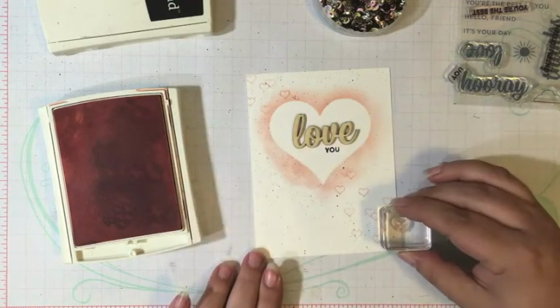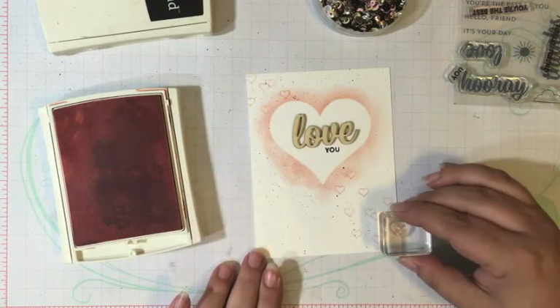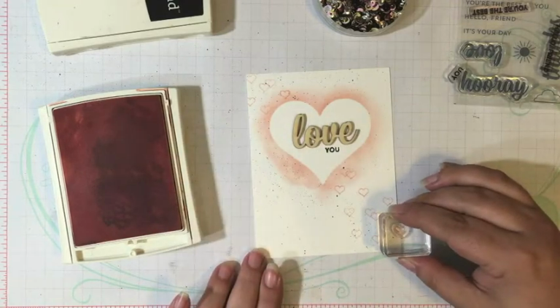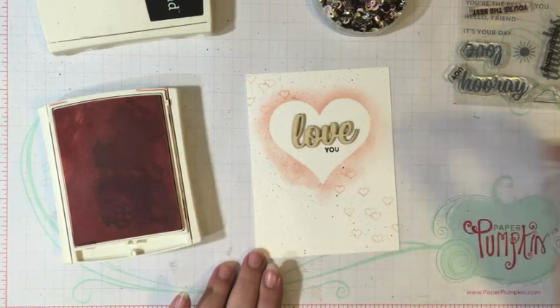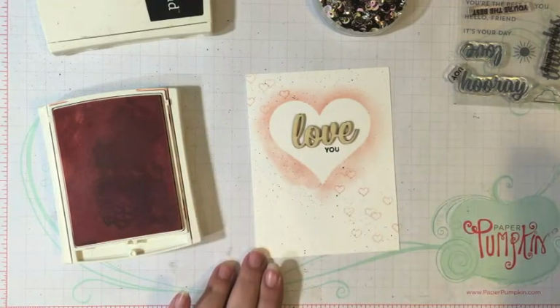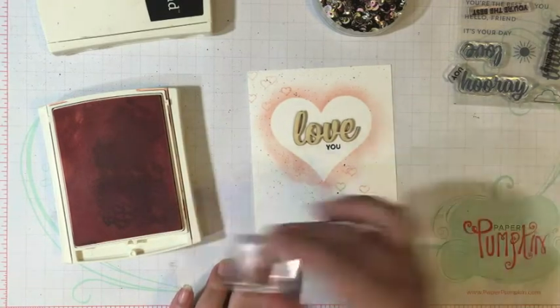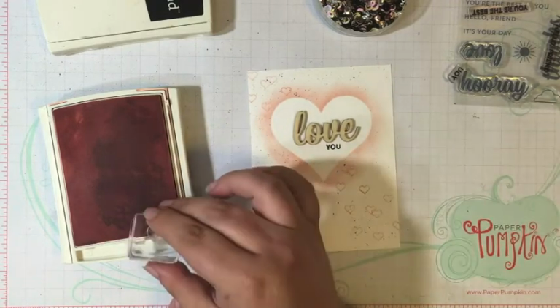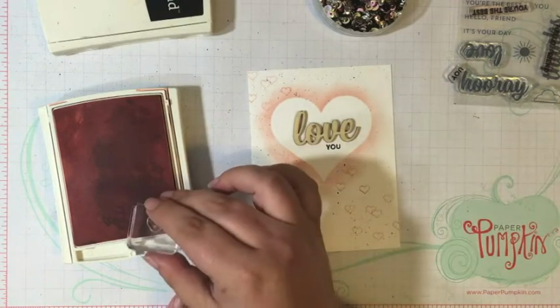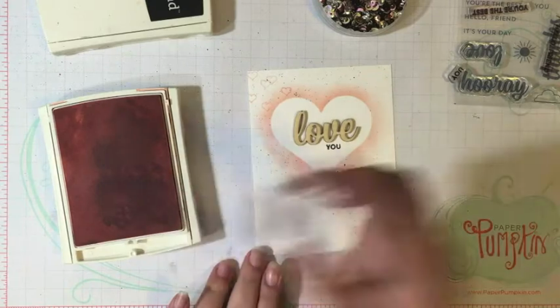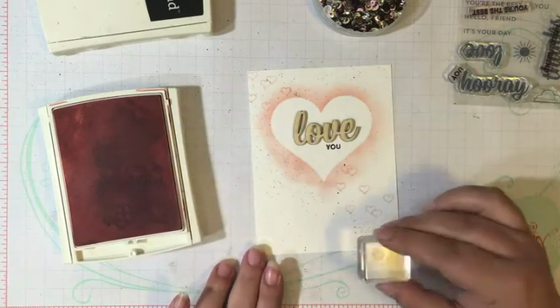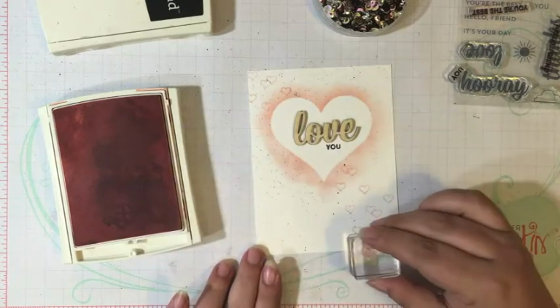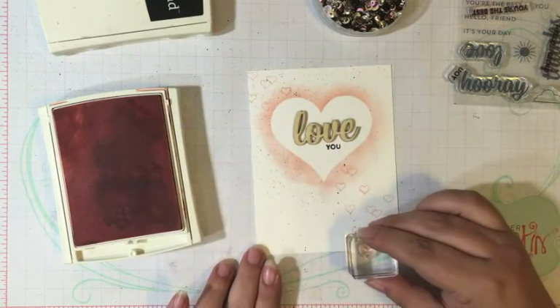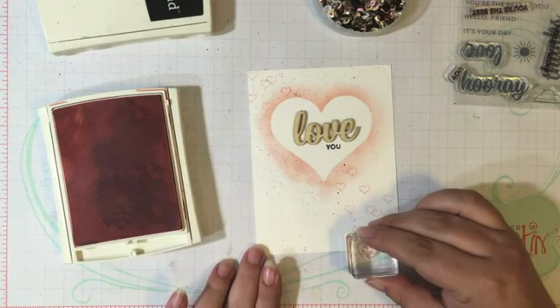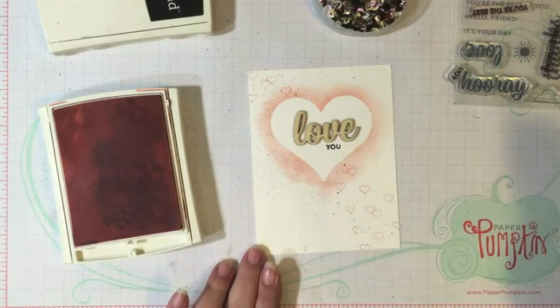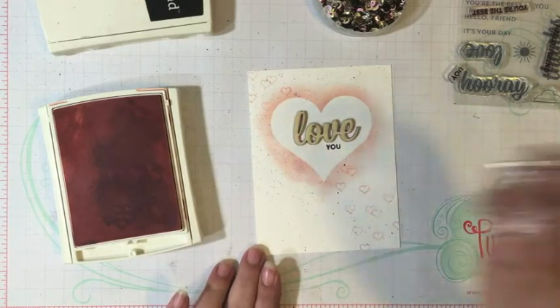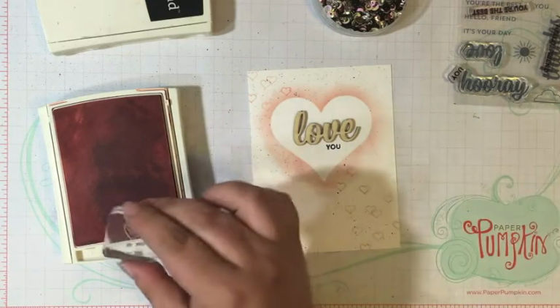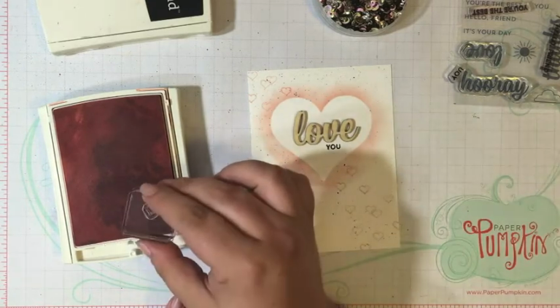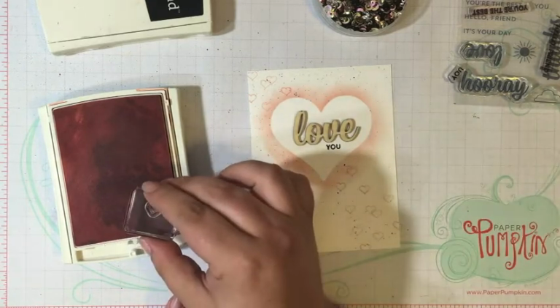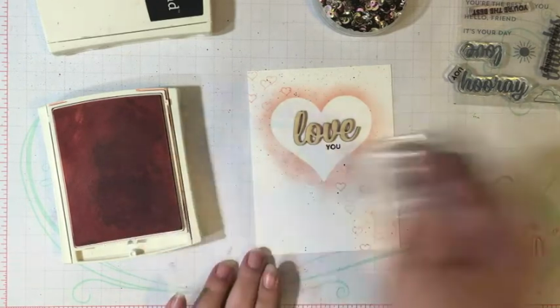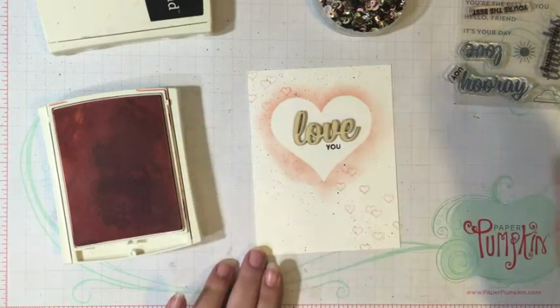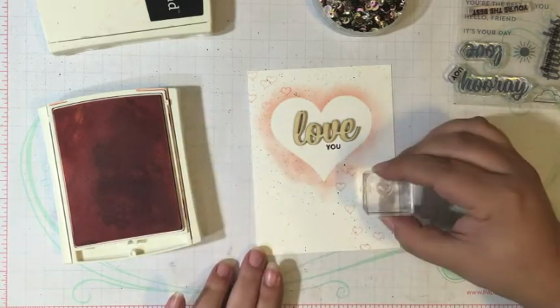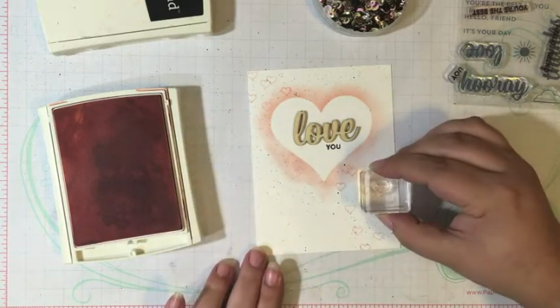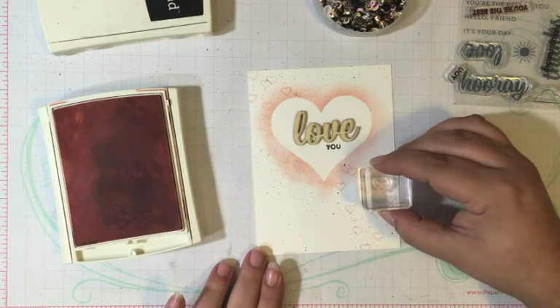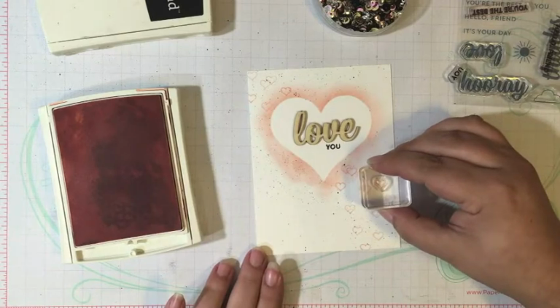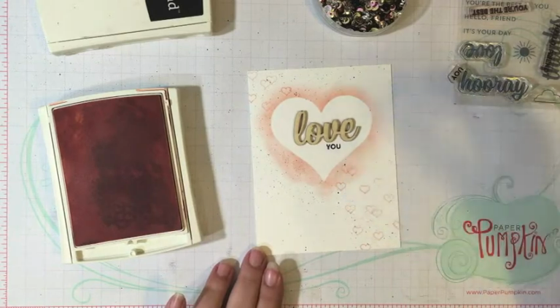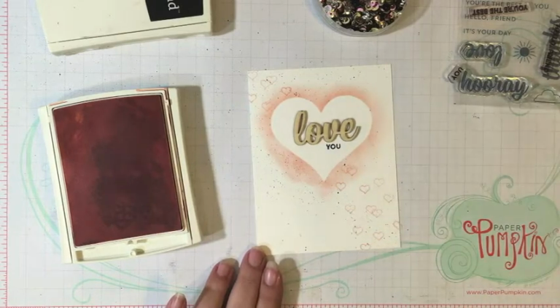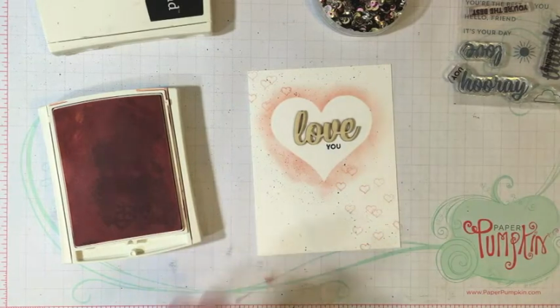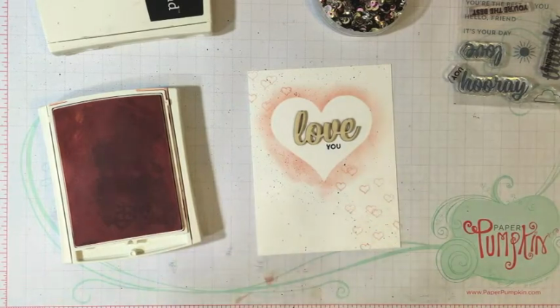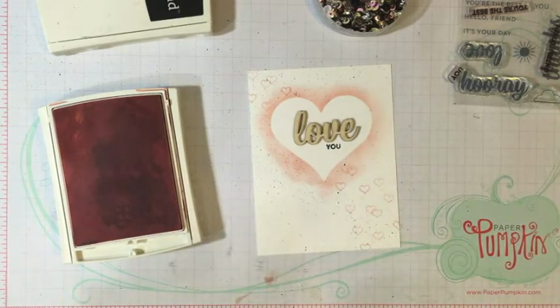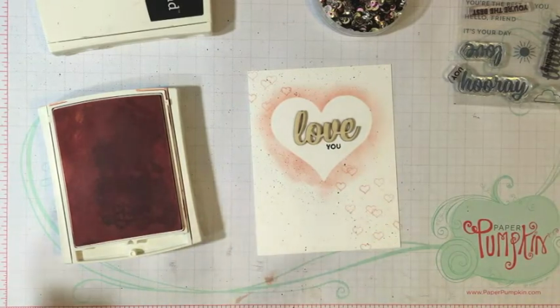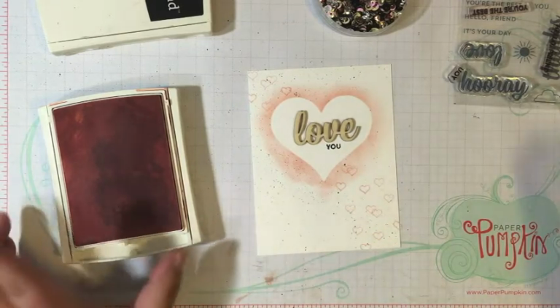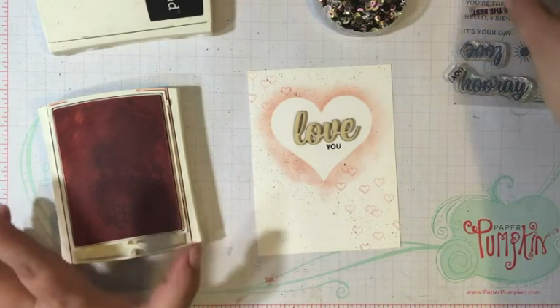I always feel like it looks better if you make a few hearts go off the edge of the card.